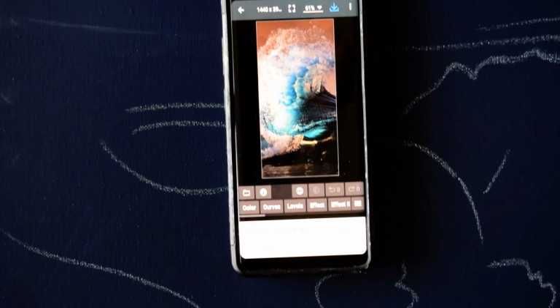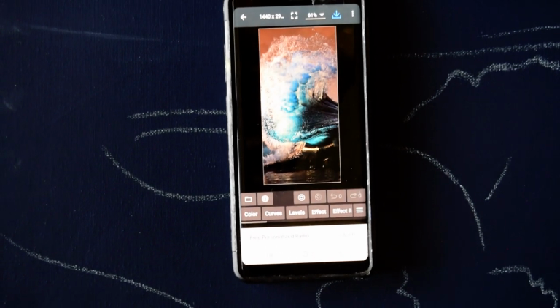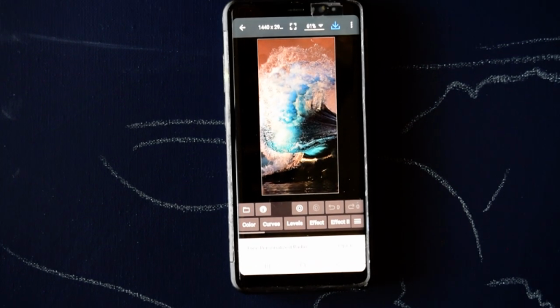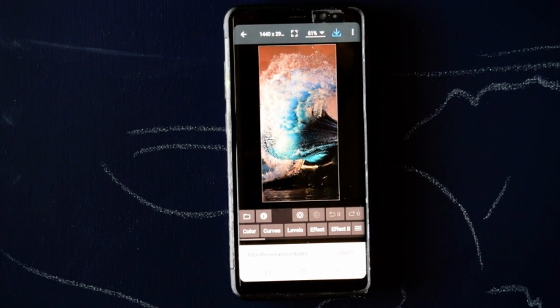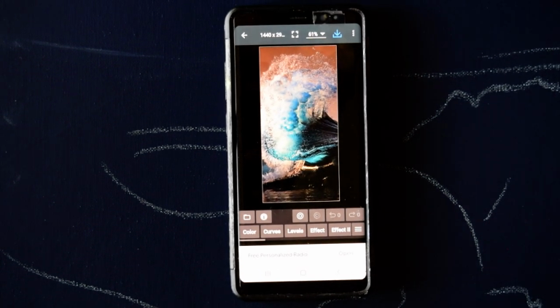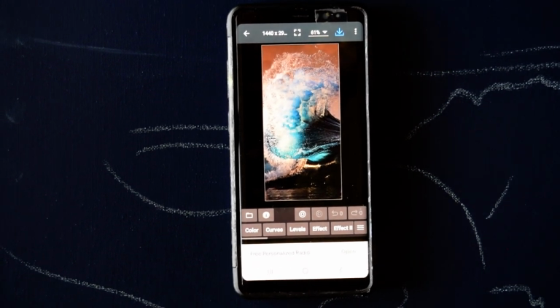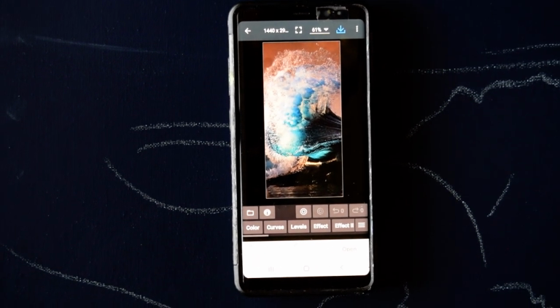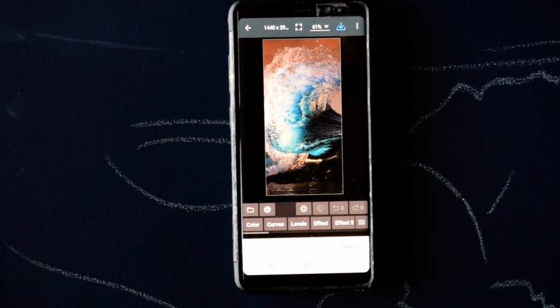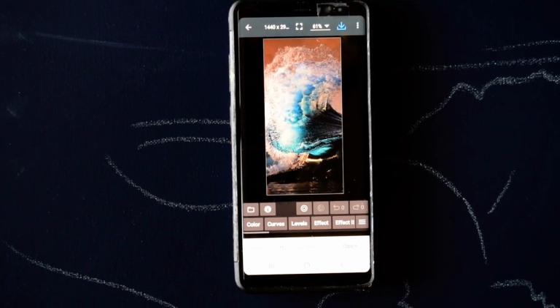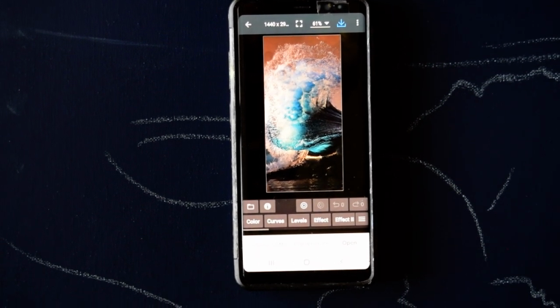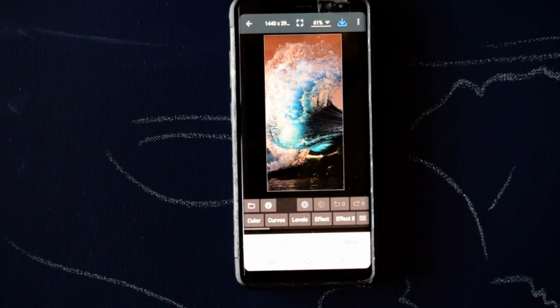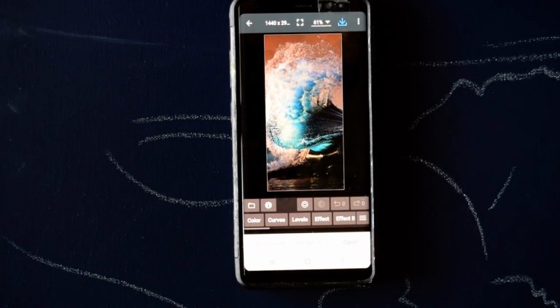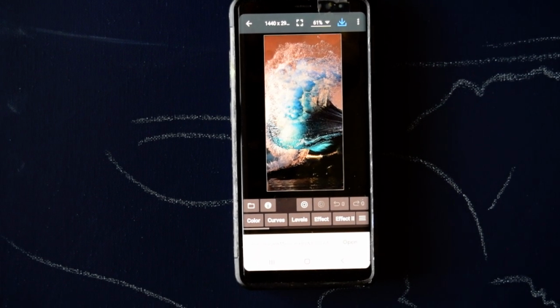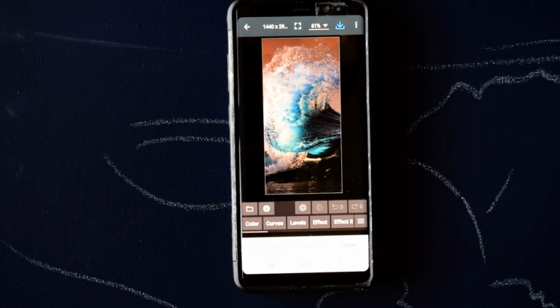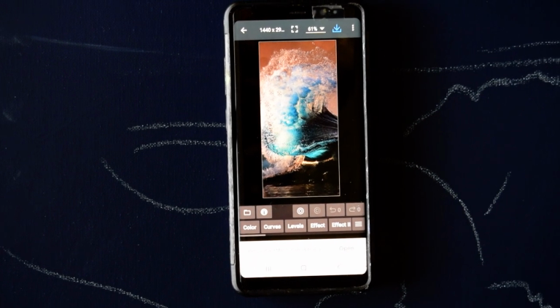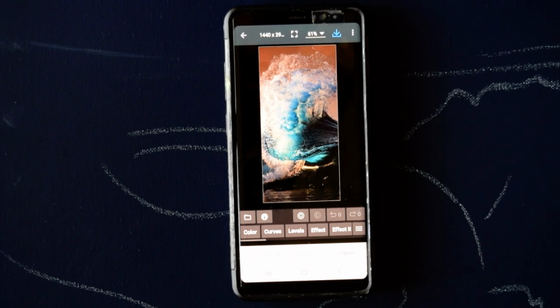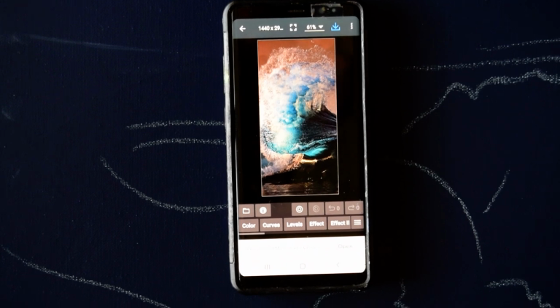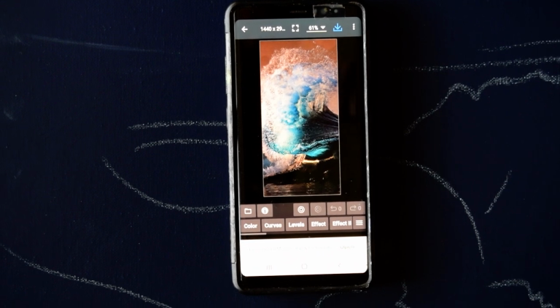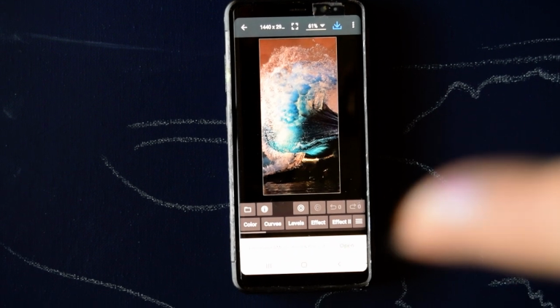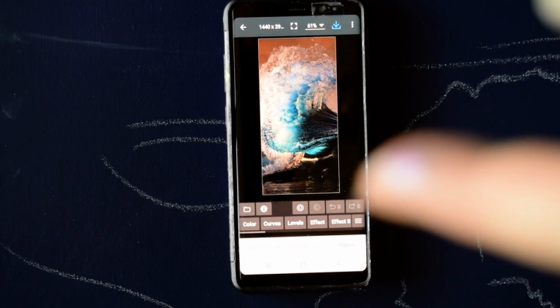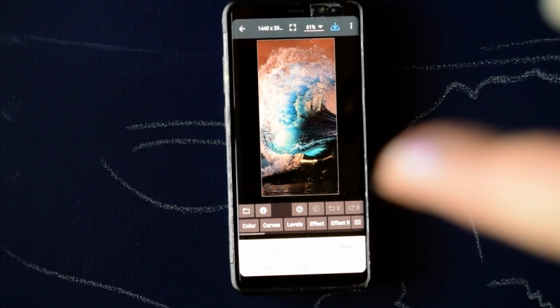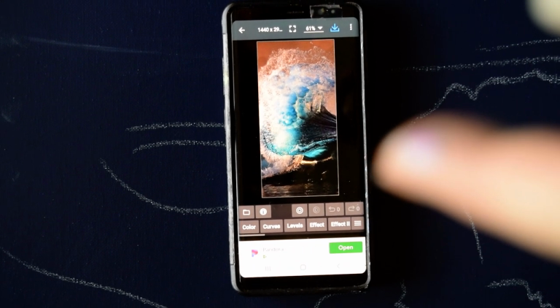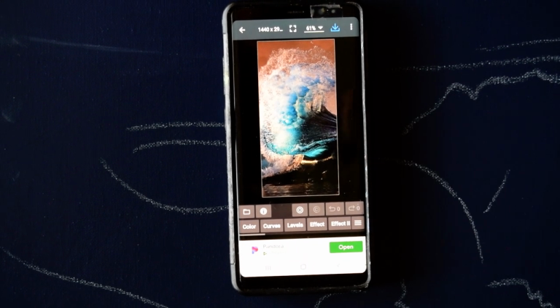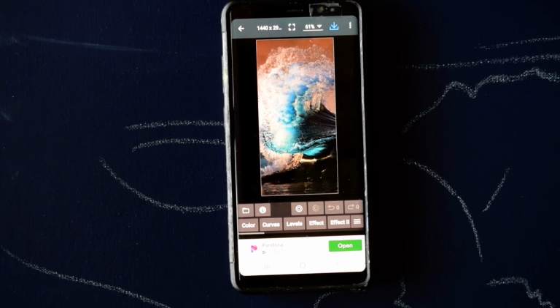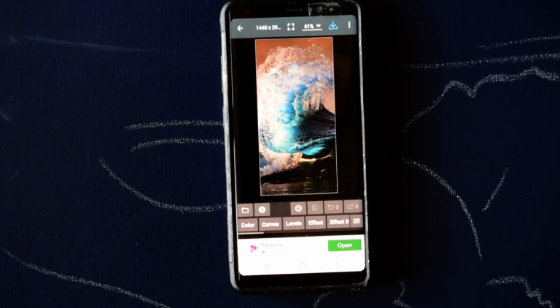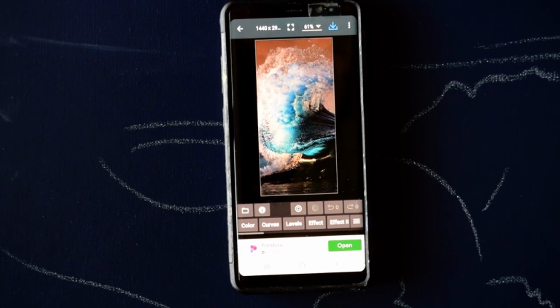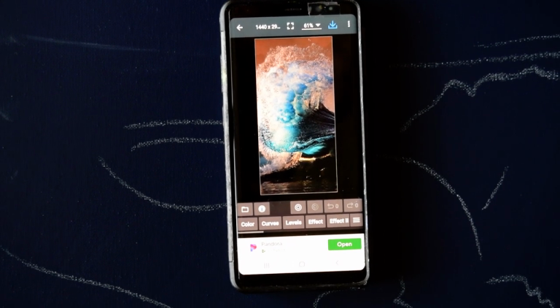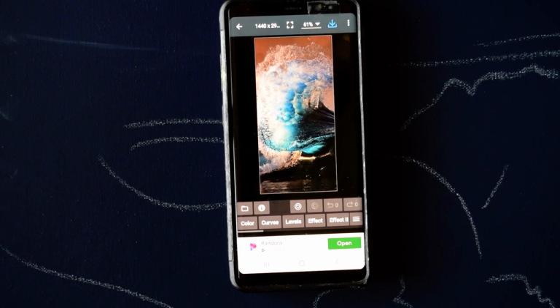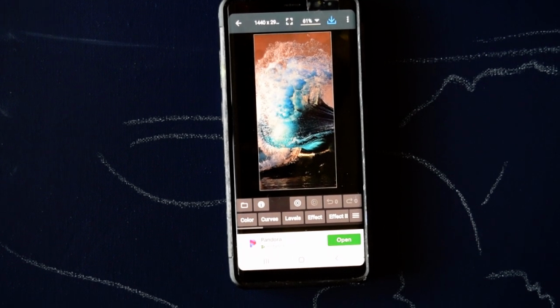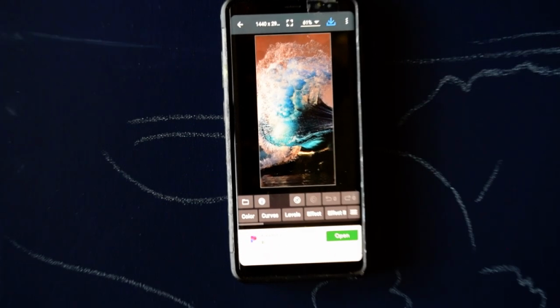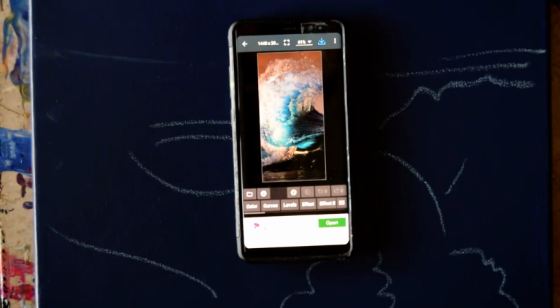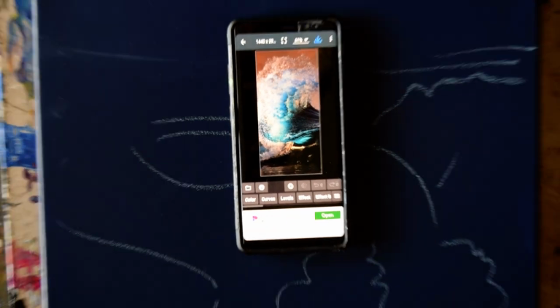Hello again. This is Priscilla Badzell in Spring Hill, Florida at Expressionist Art Studio, hovering right over my camera to try and show you that really cool screensaver which is my wave on my phone.